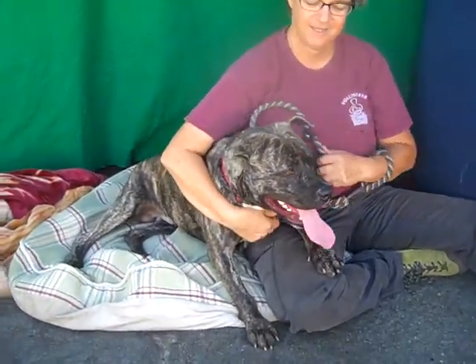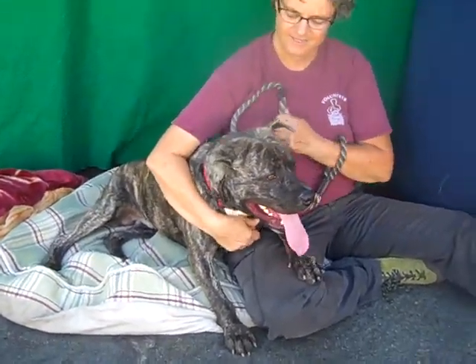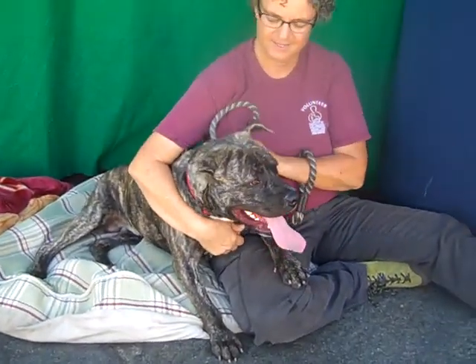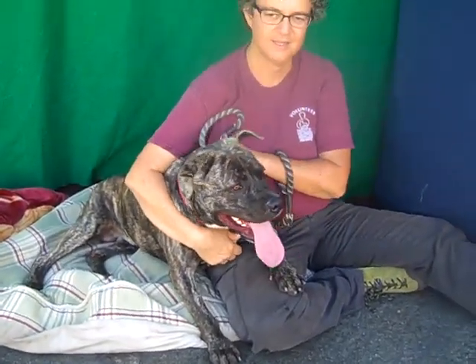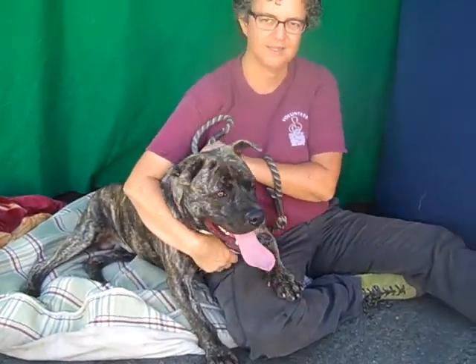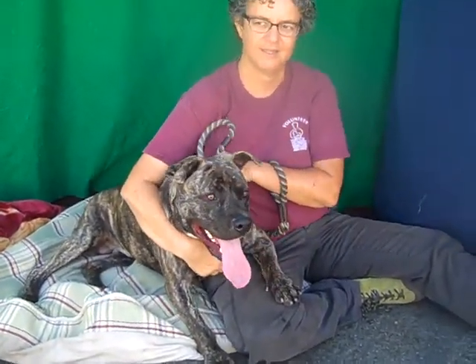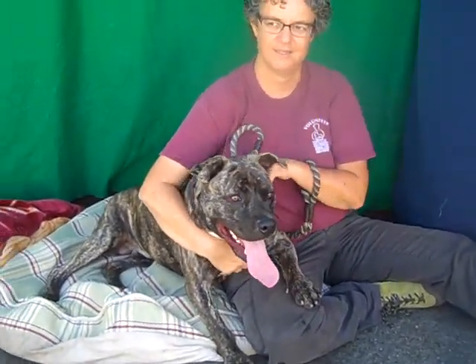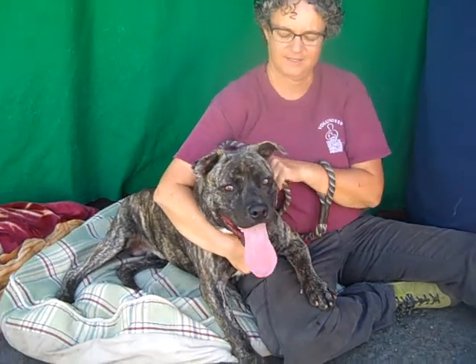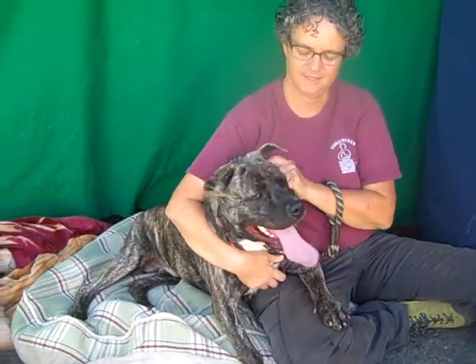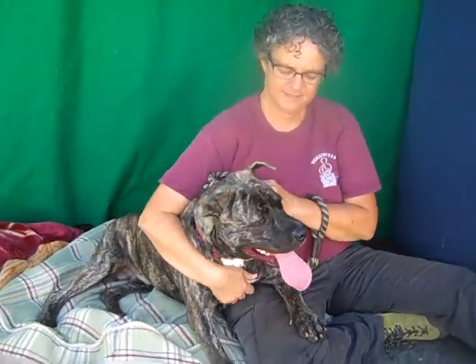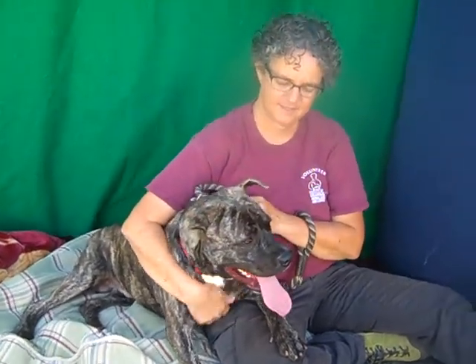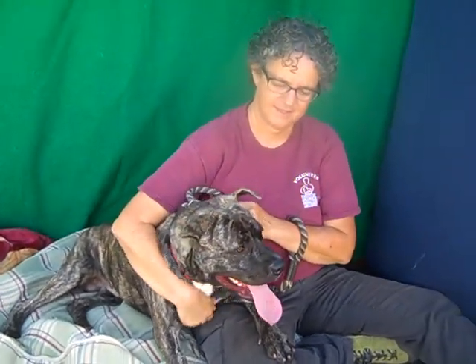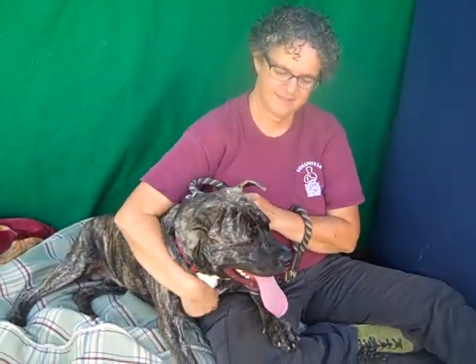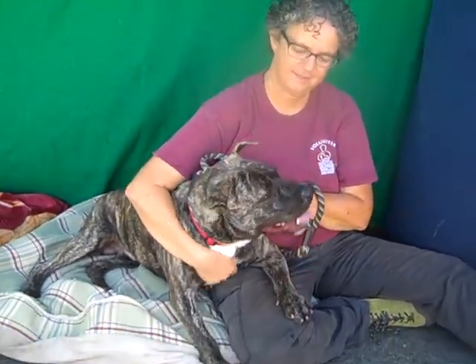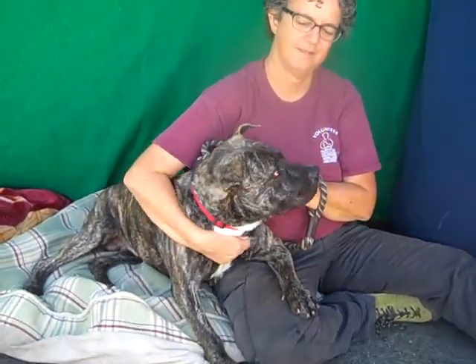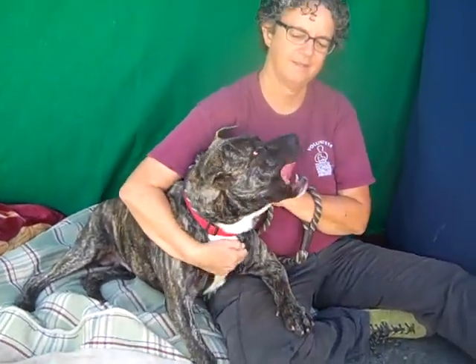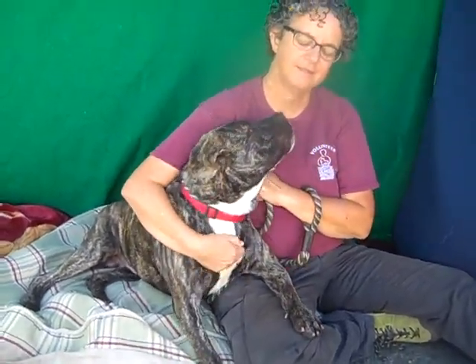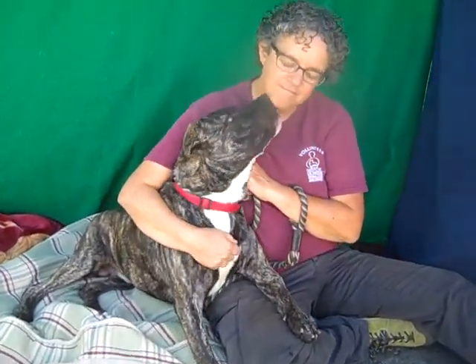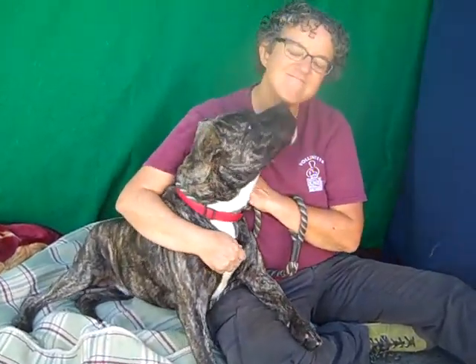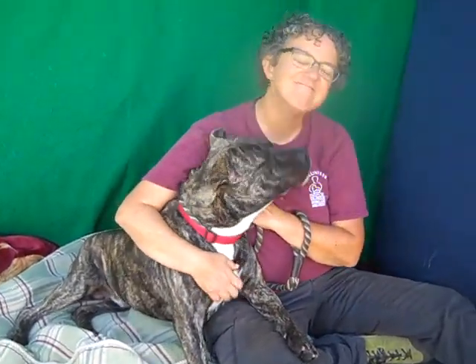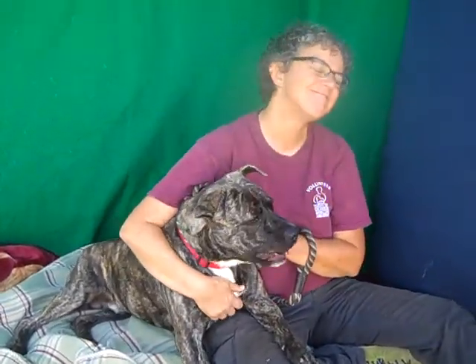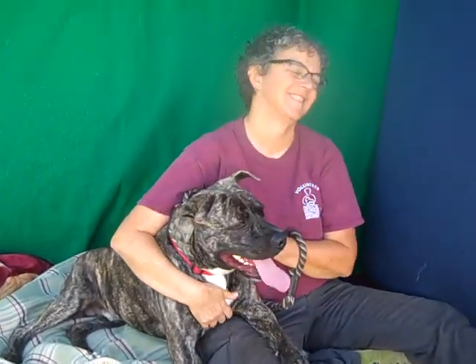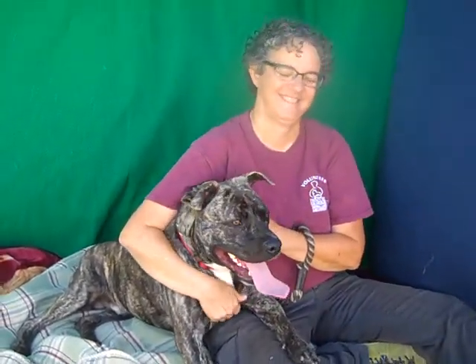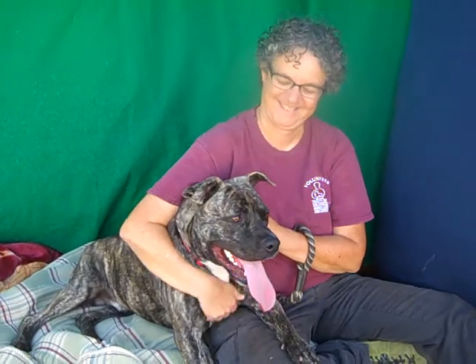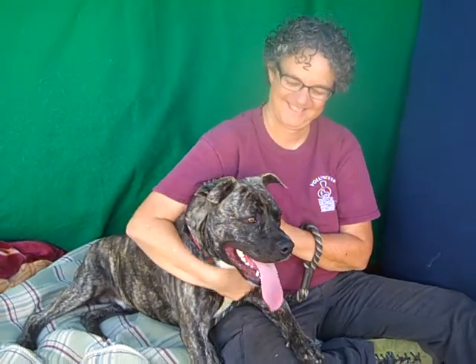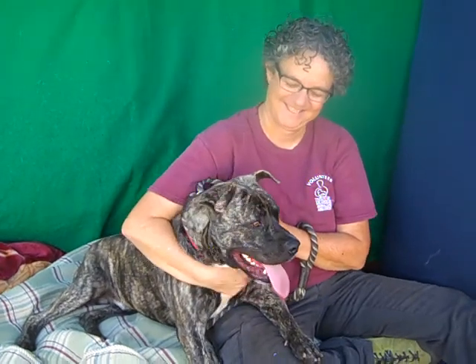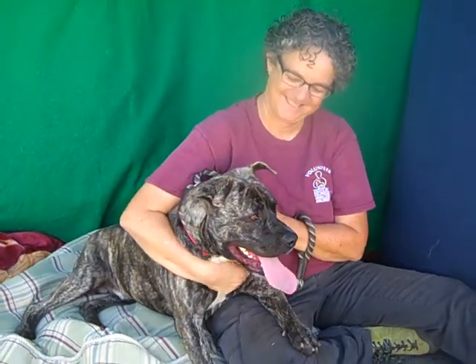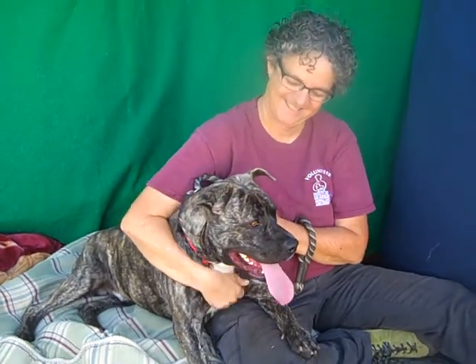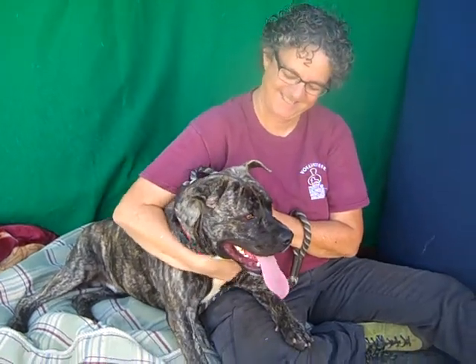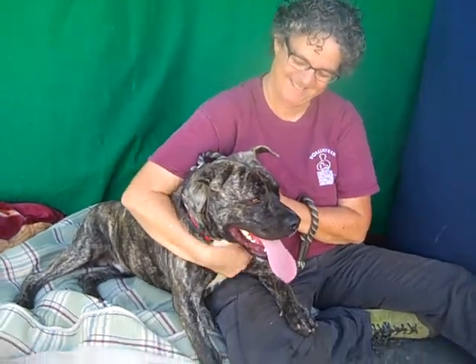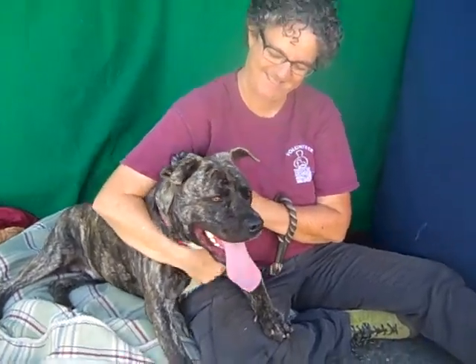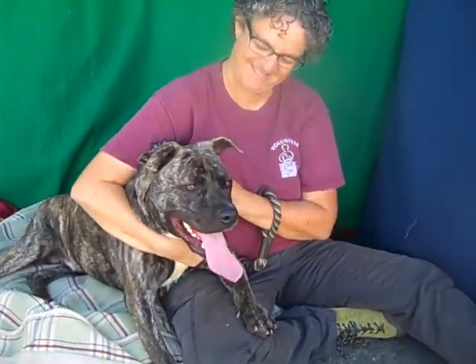That's typical puppy behavior. So come on down to the Bolden Park shelter and meet Cypress. His ID number is A5108356. Goodbye, Cypress!